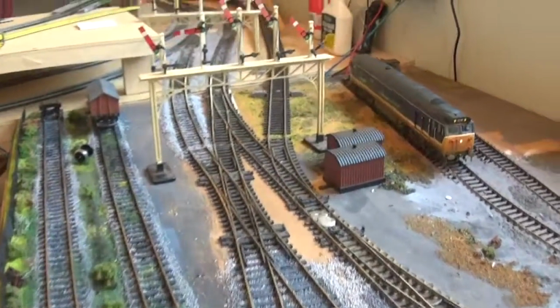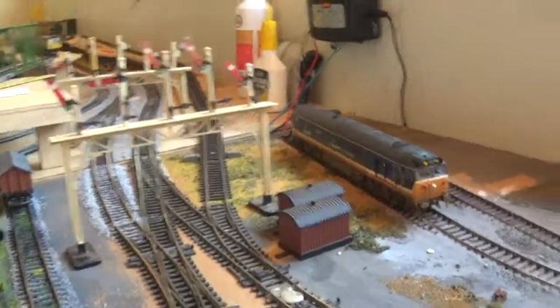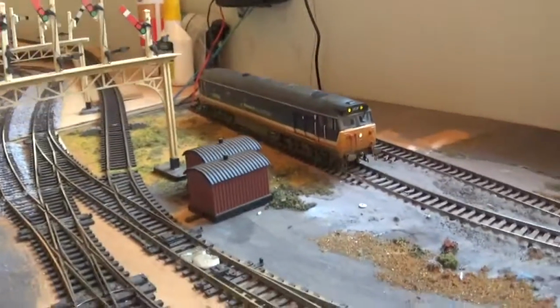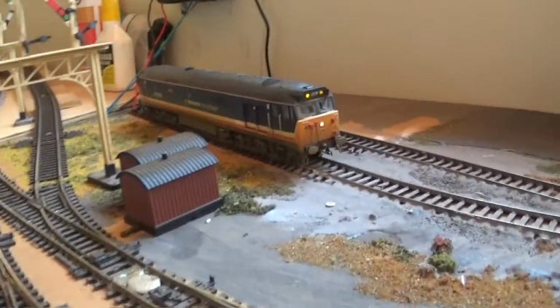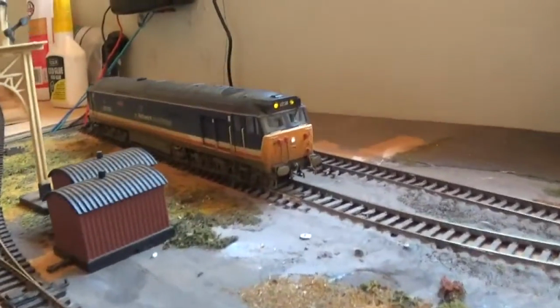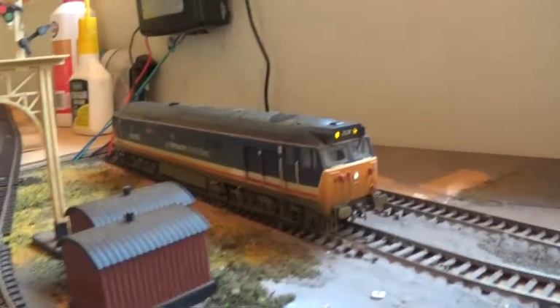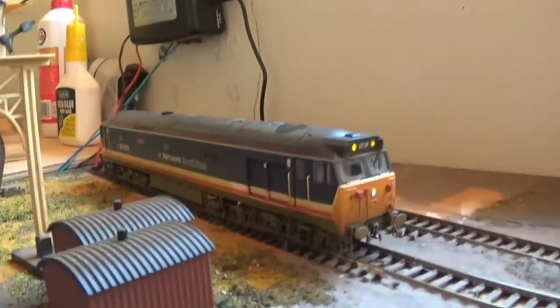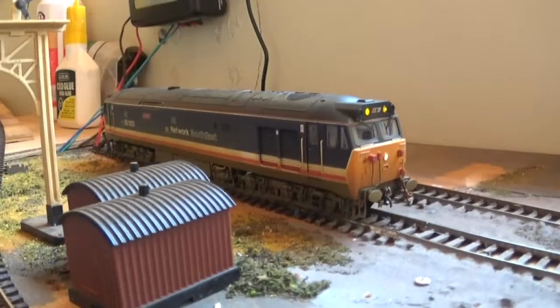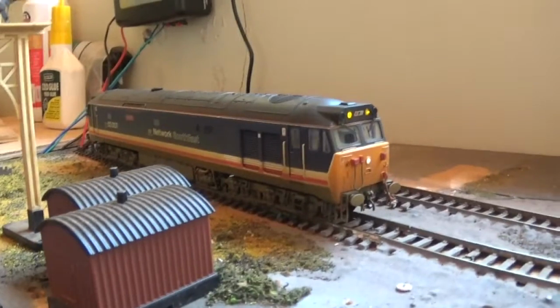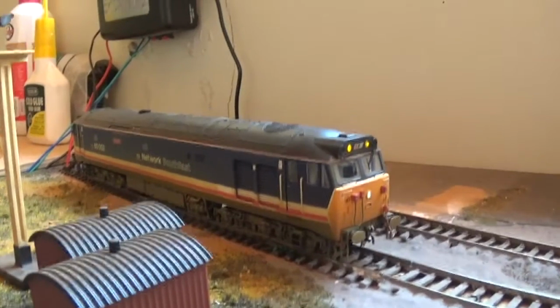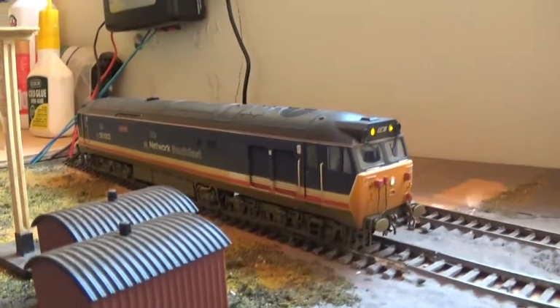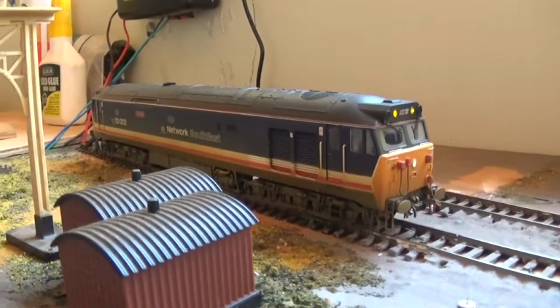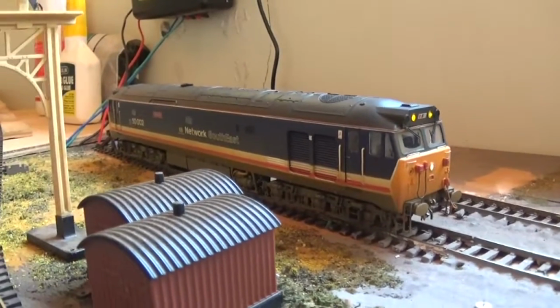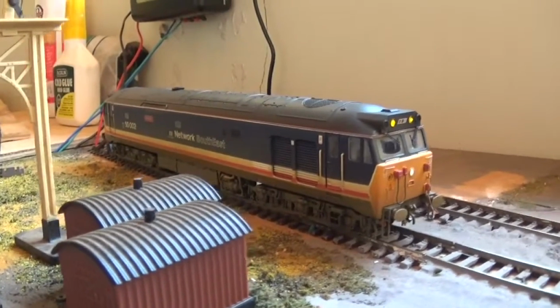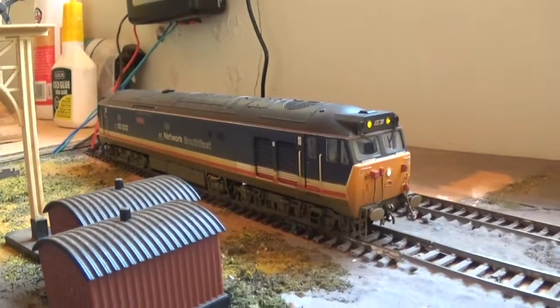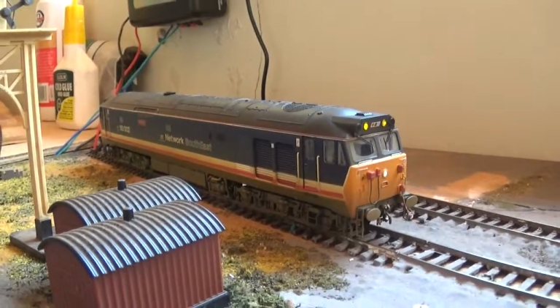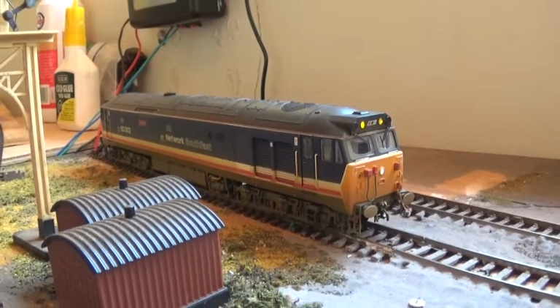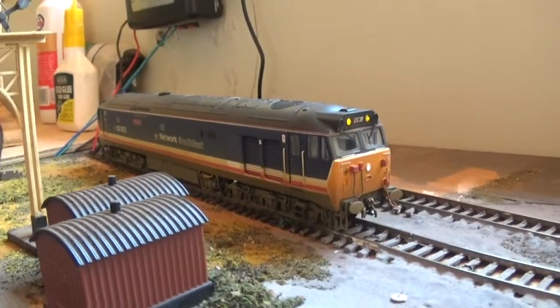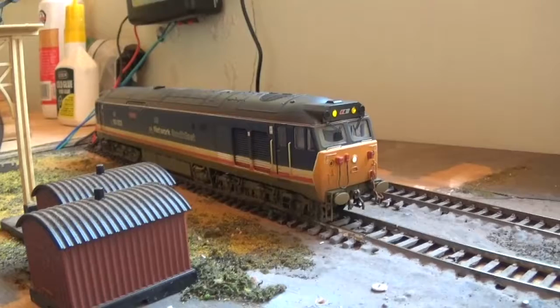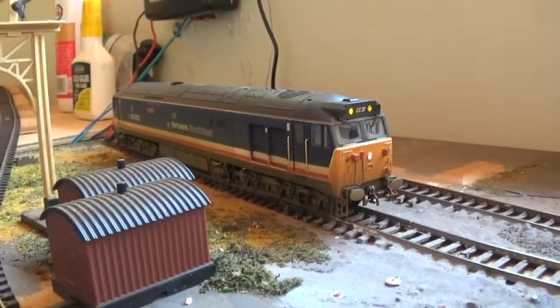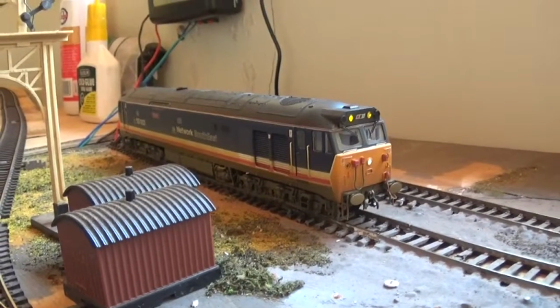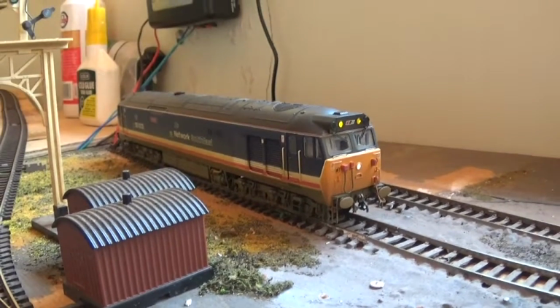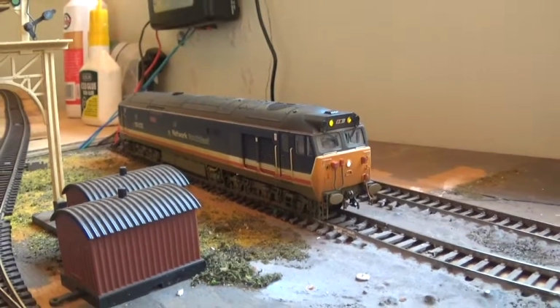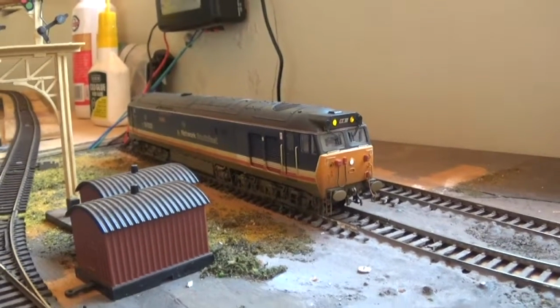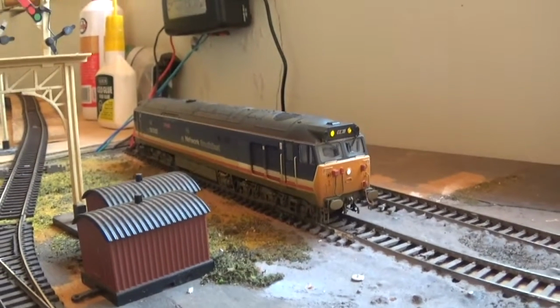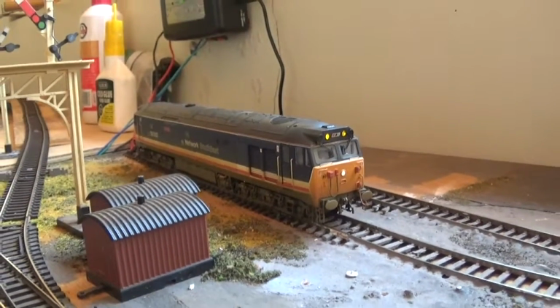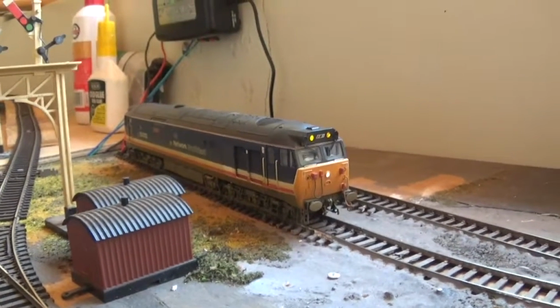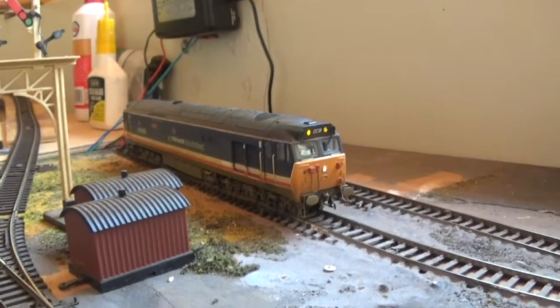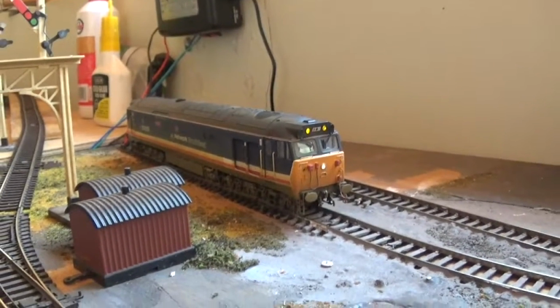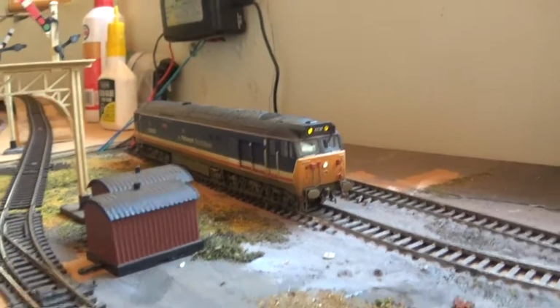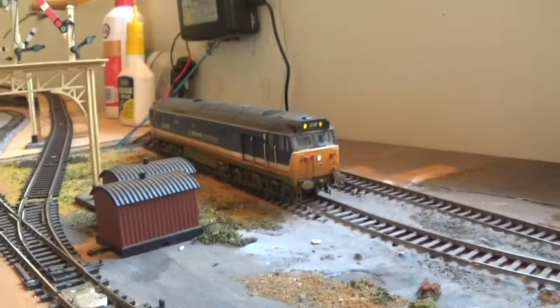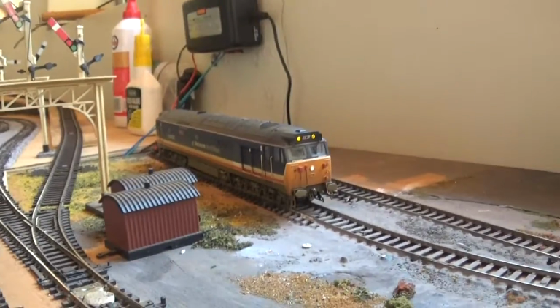That's where my track cleaning train lives — she runs superbly. Hornby really did a good job with their Class 50s and 31s. Really, really good job.